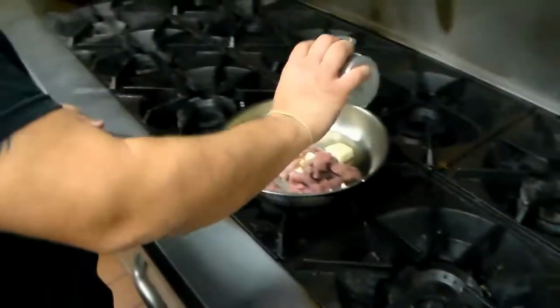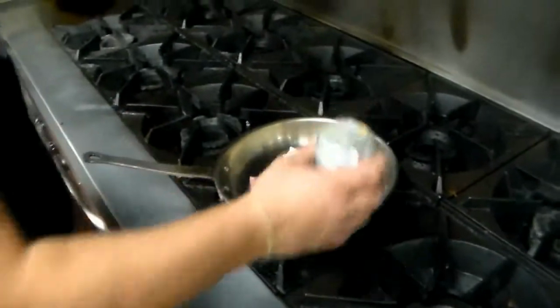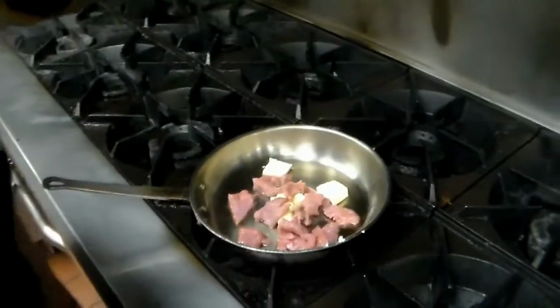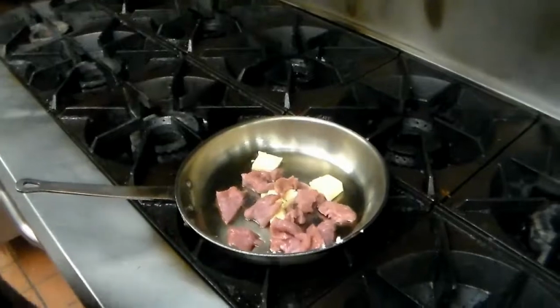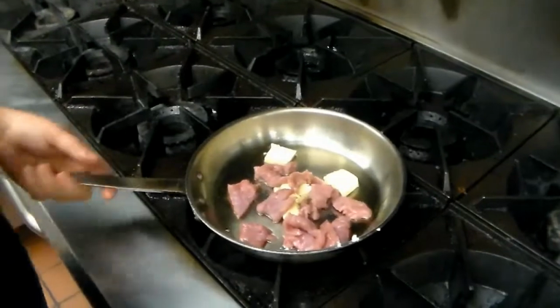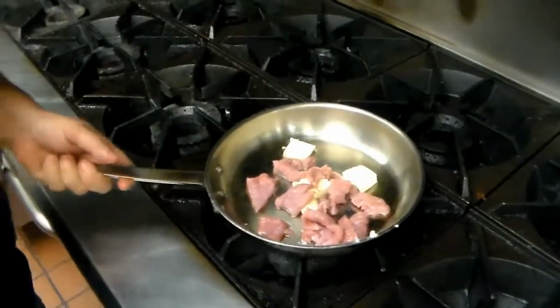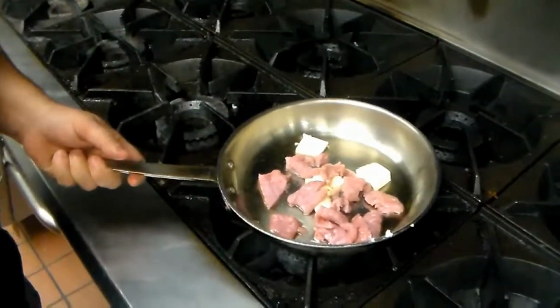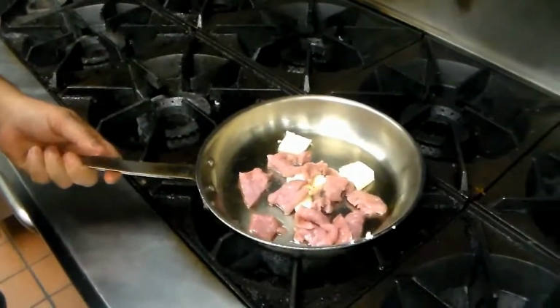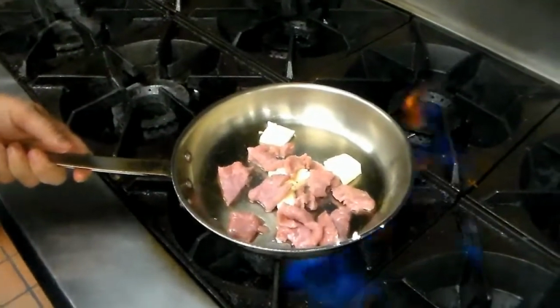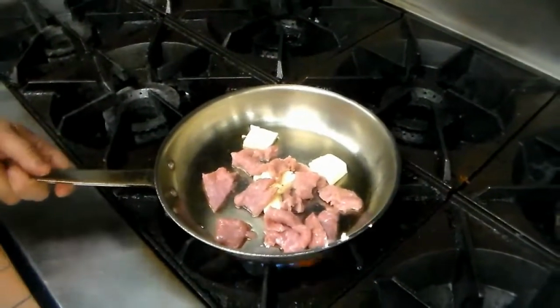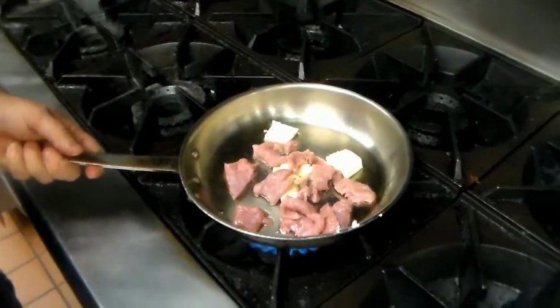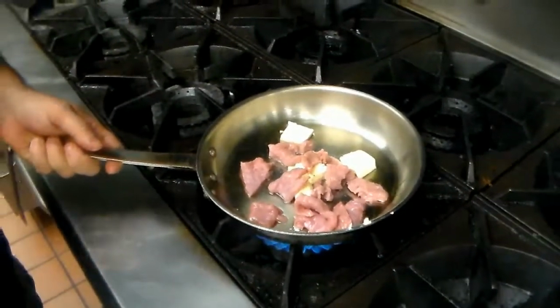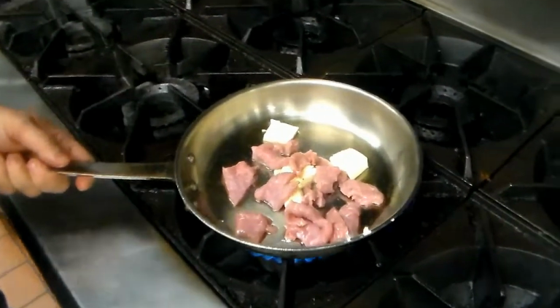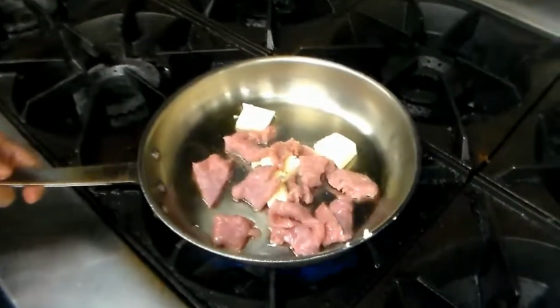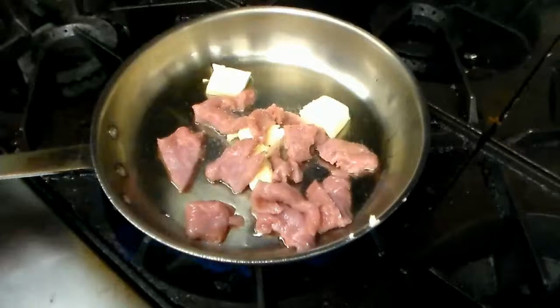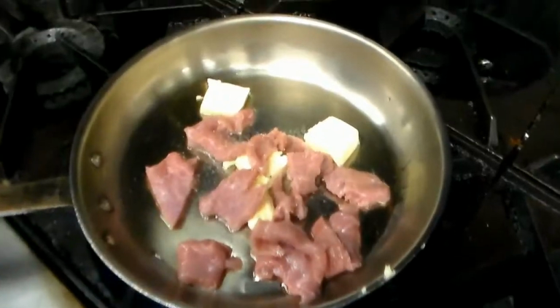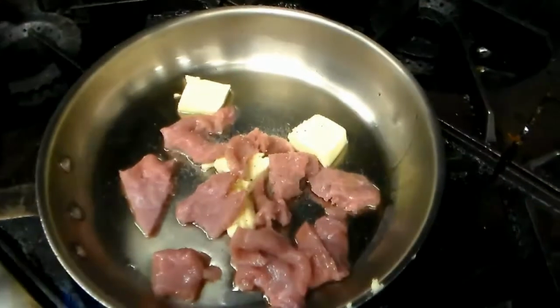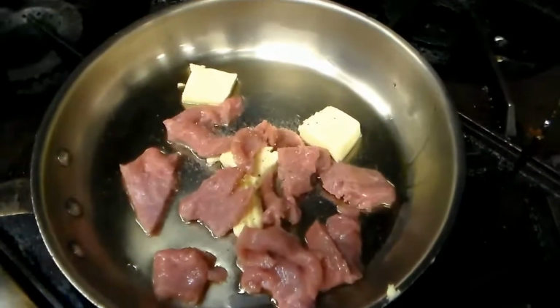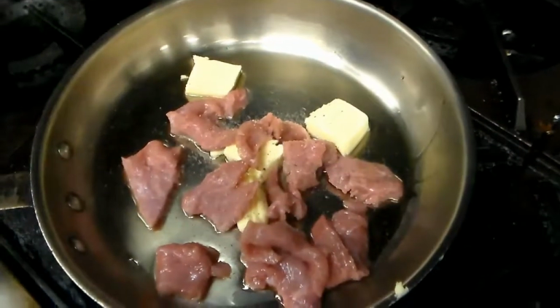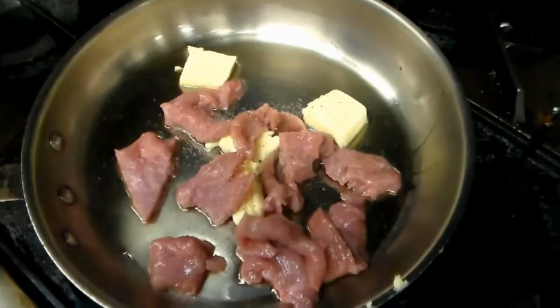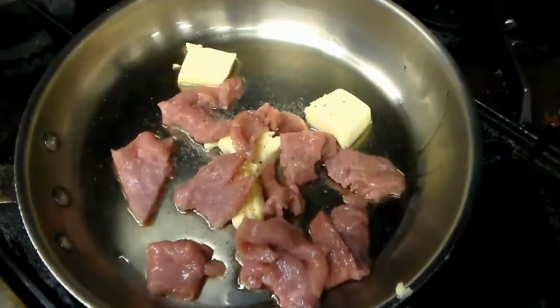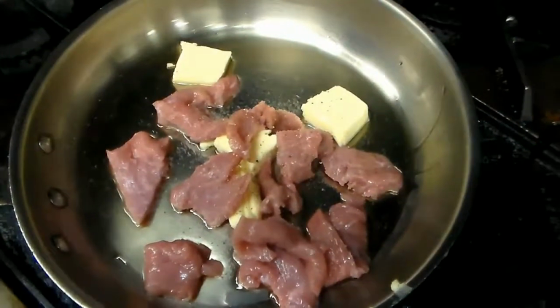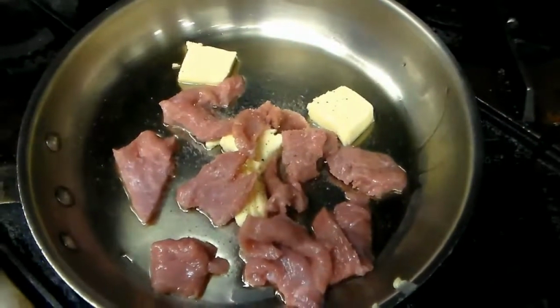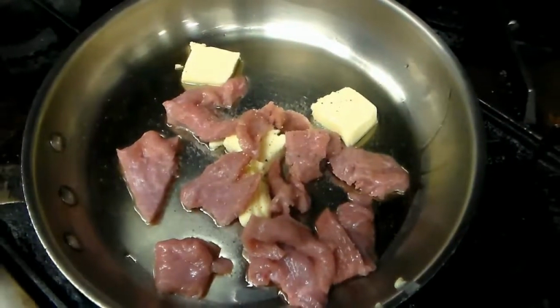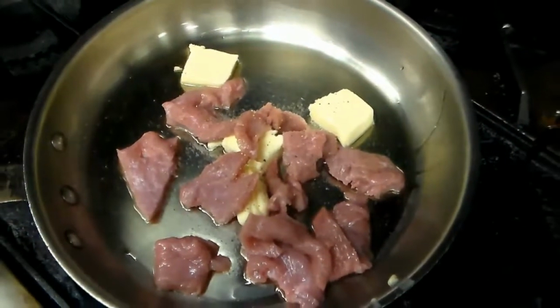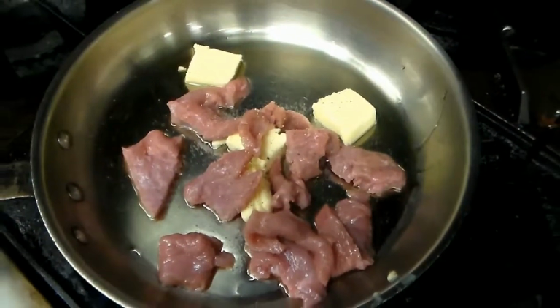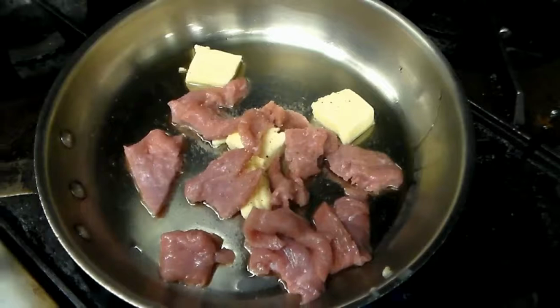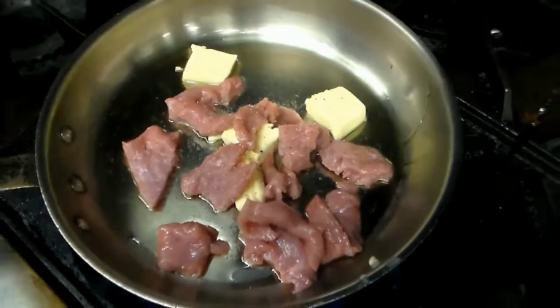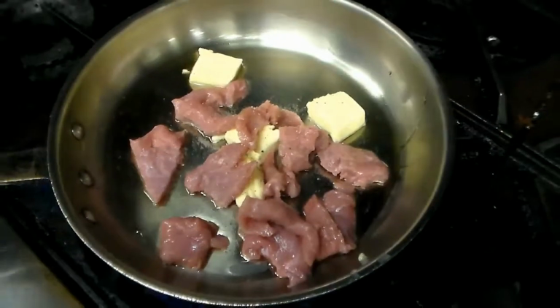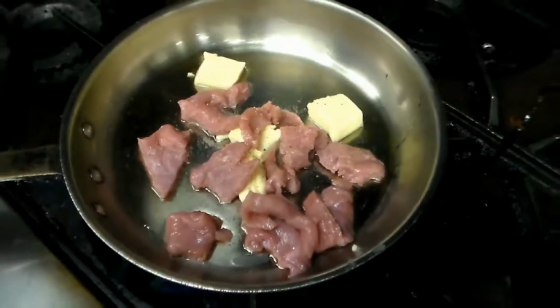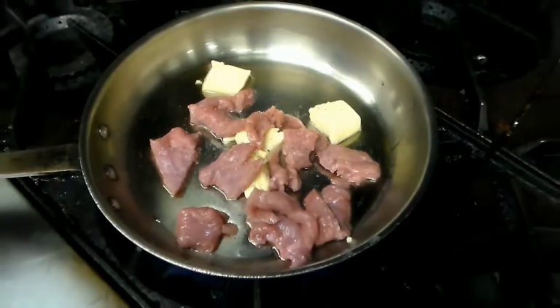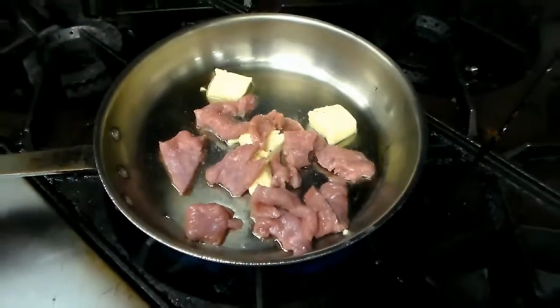We'll get that going on the flame. You want to get this working — we're going to cook it down until the veal lightly browns, and then we'll add in our next items from there.